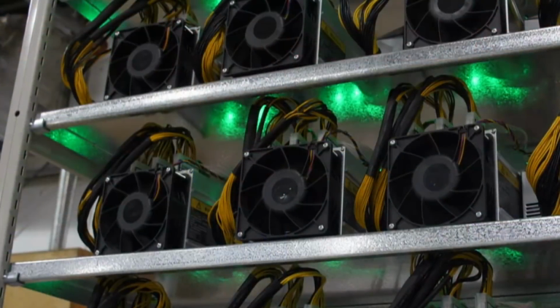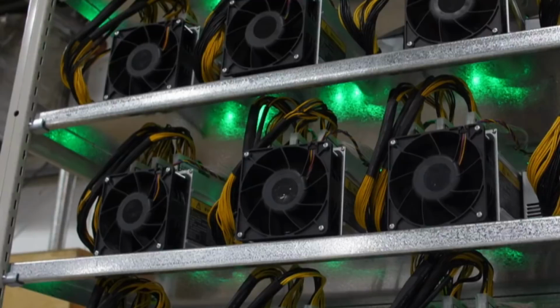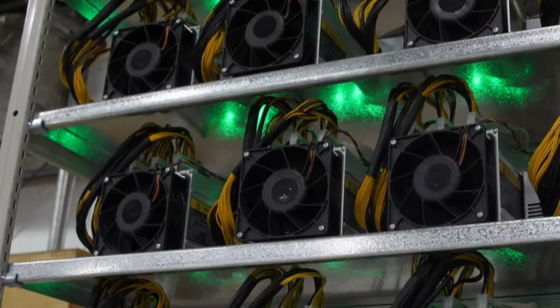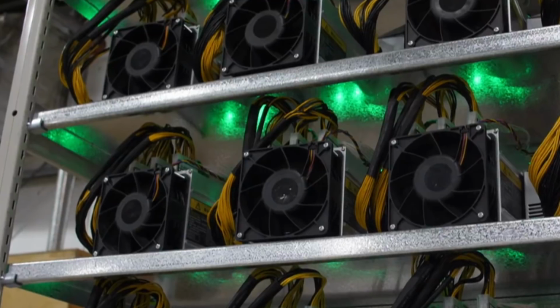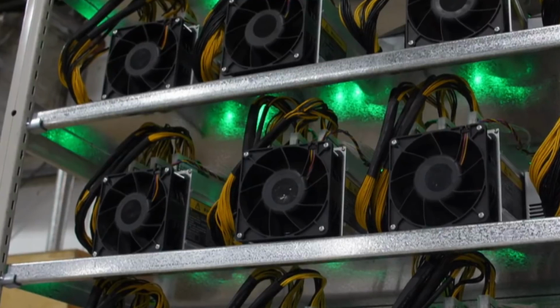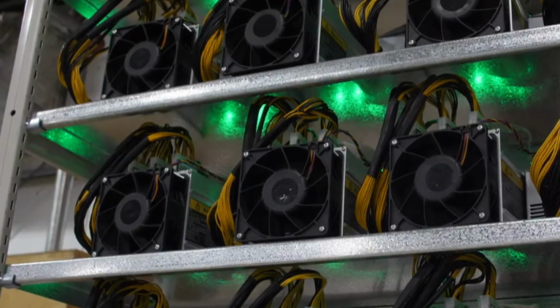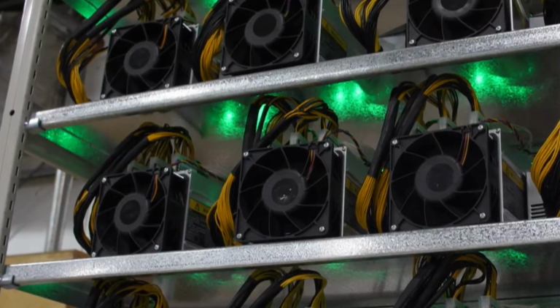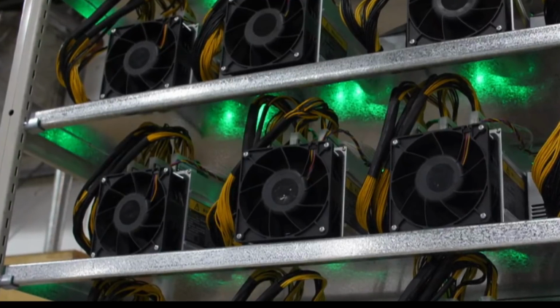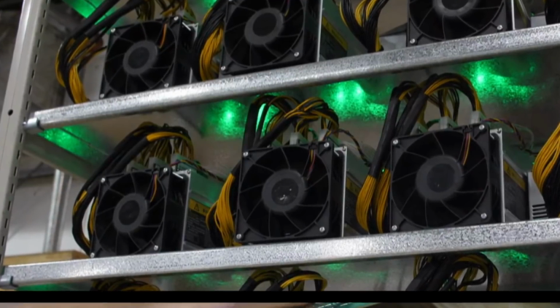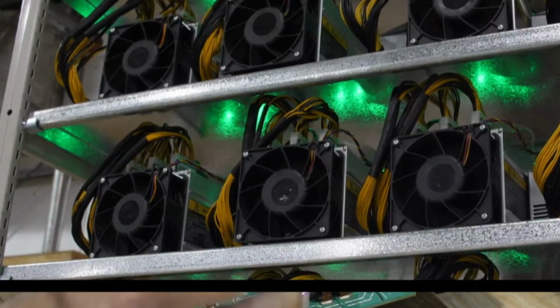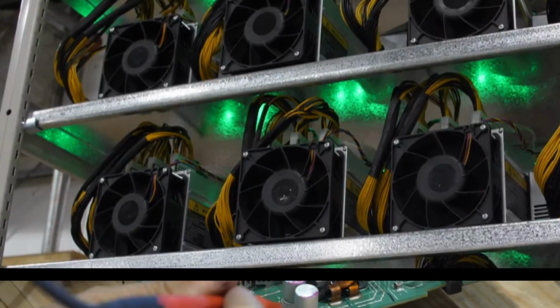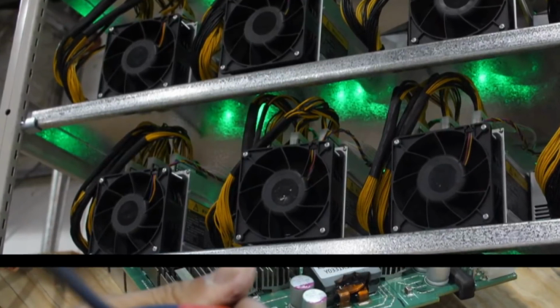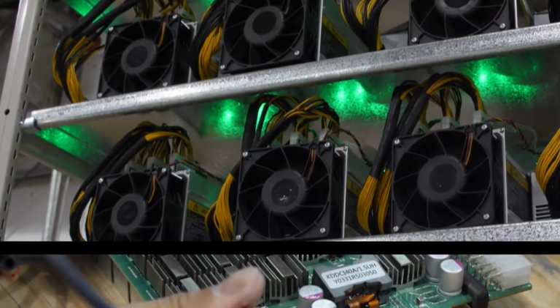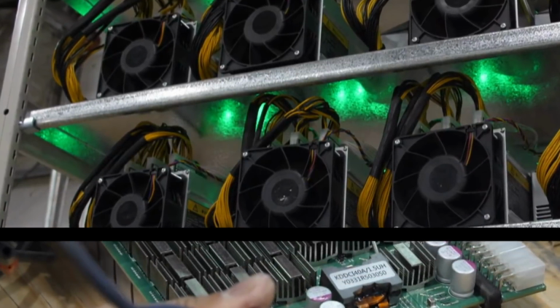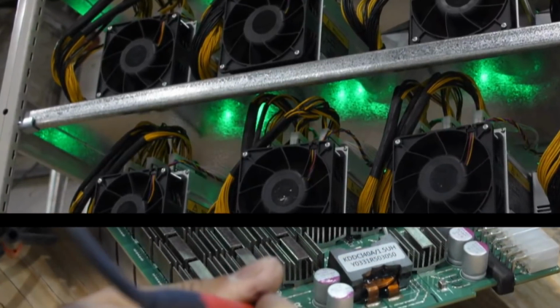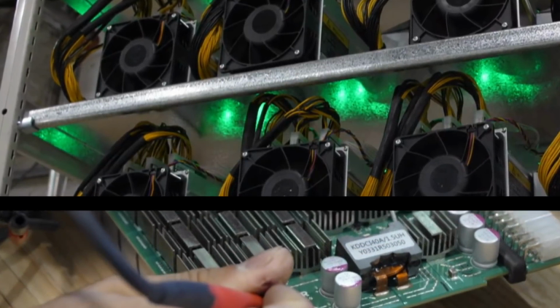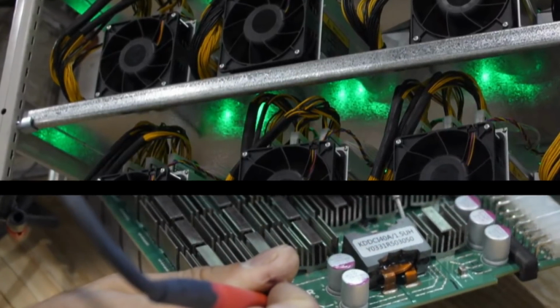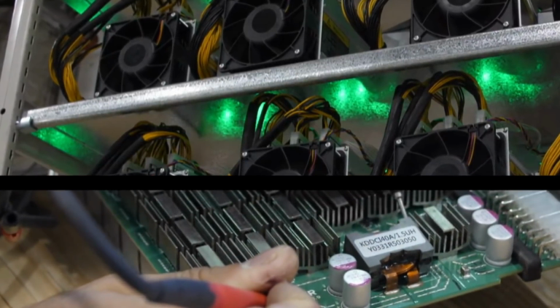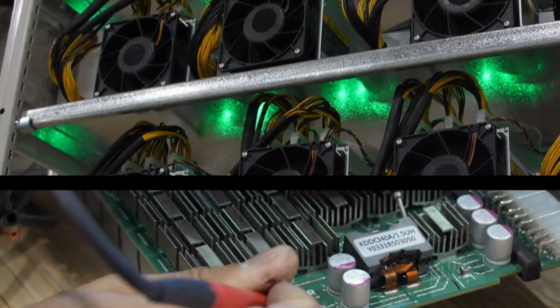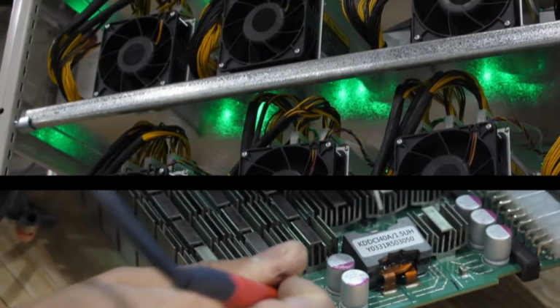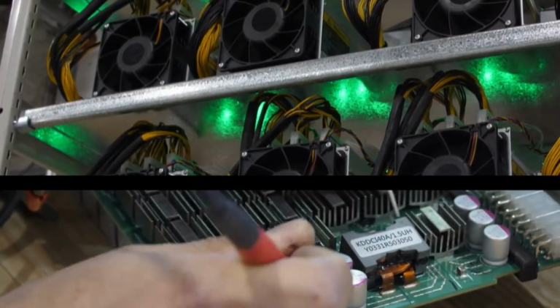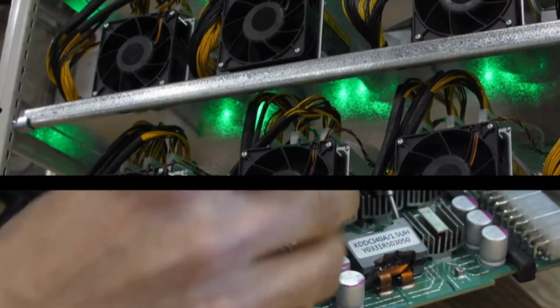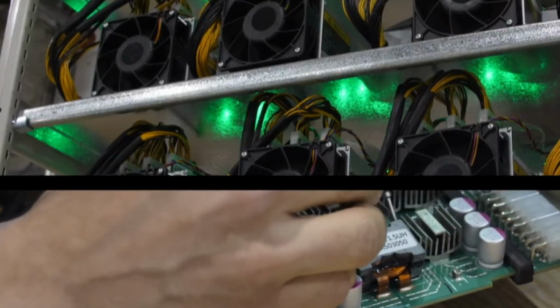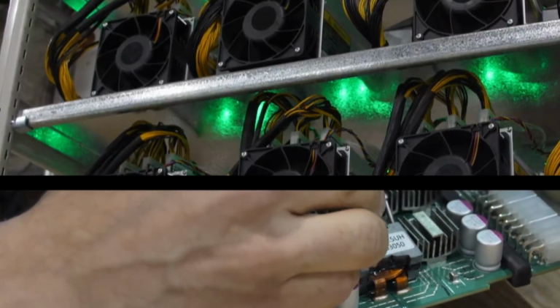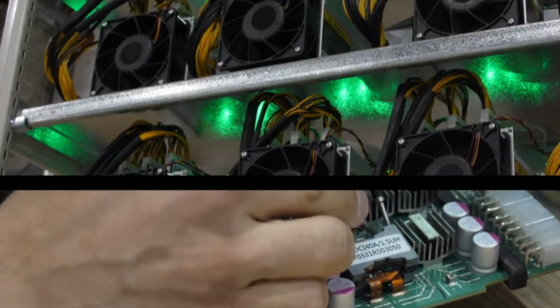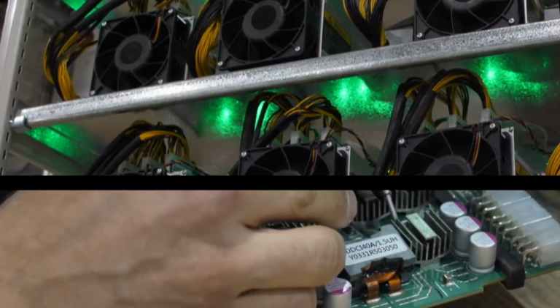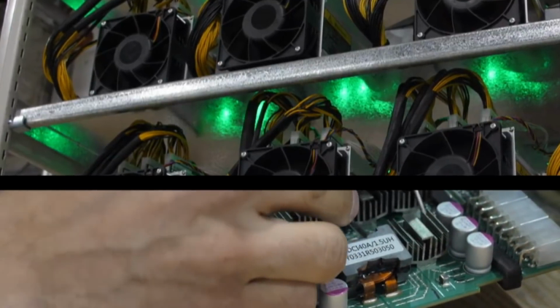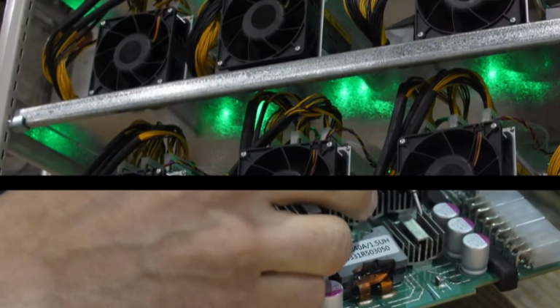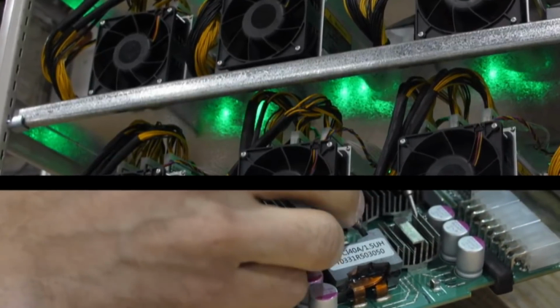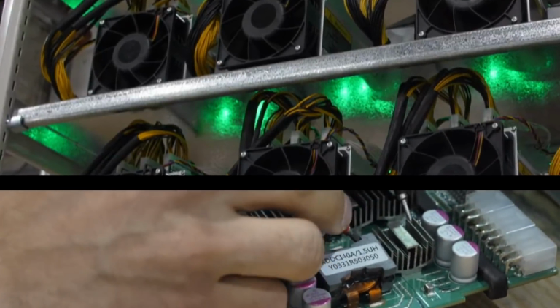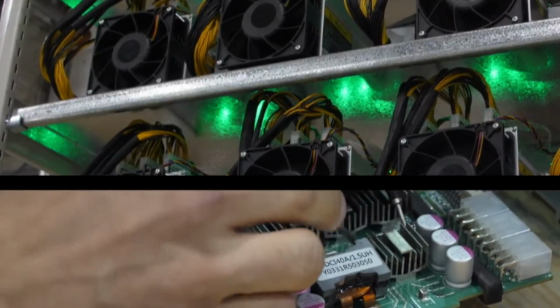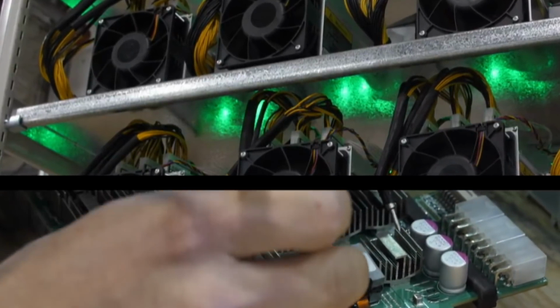Traditionally, most mining operations were run out of China, but that is changing. And with that change, an increase in all things Bitcoin related.